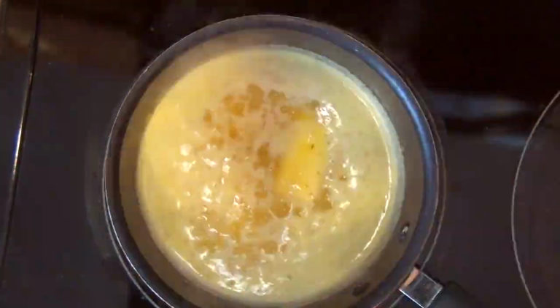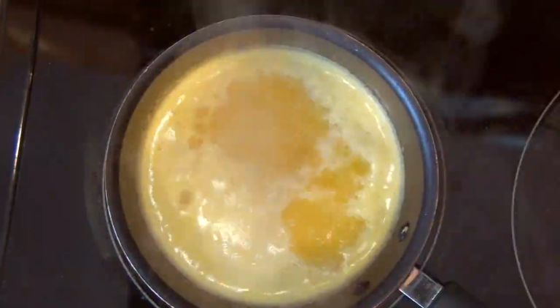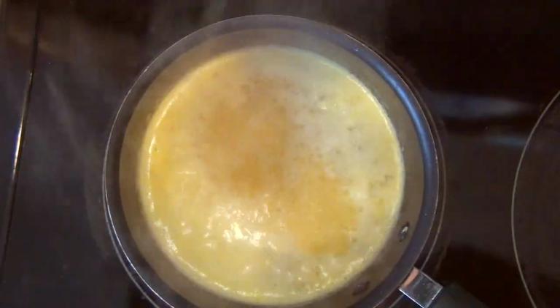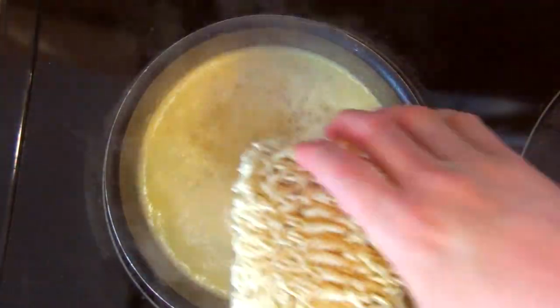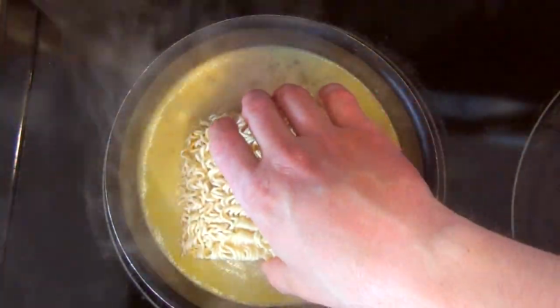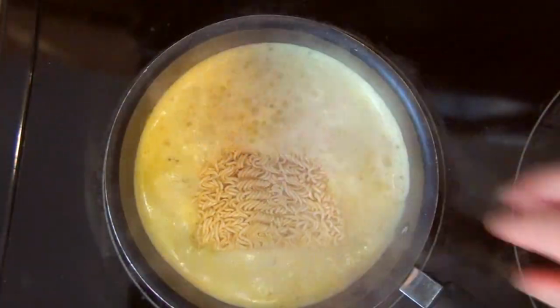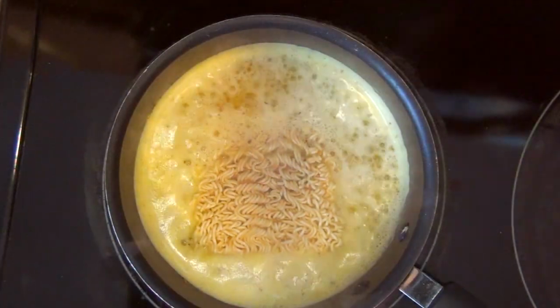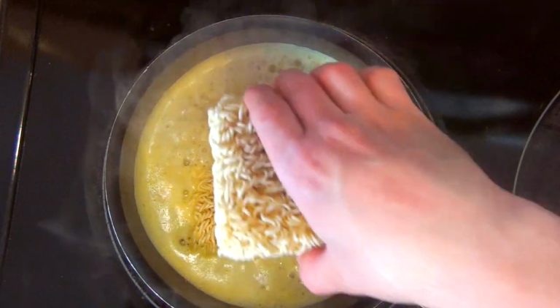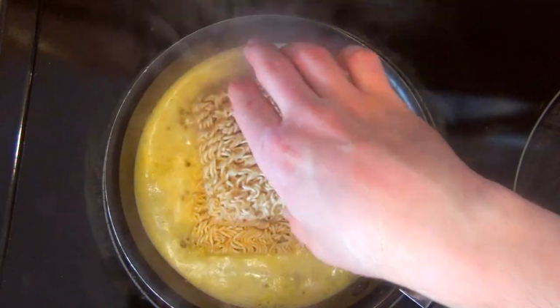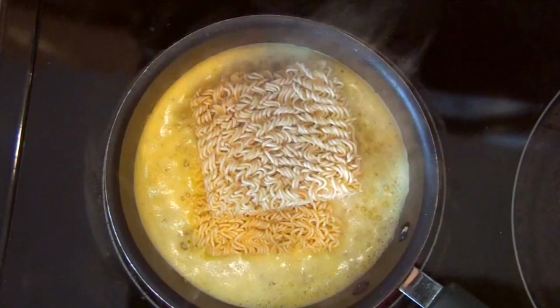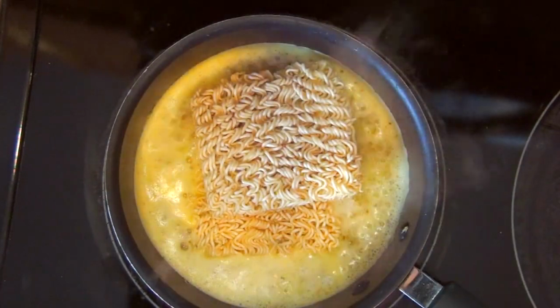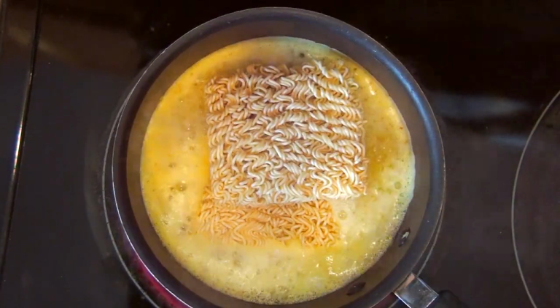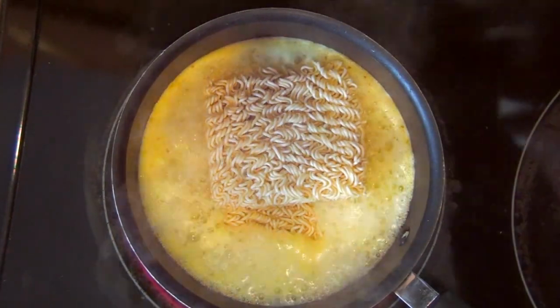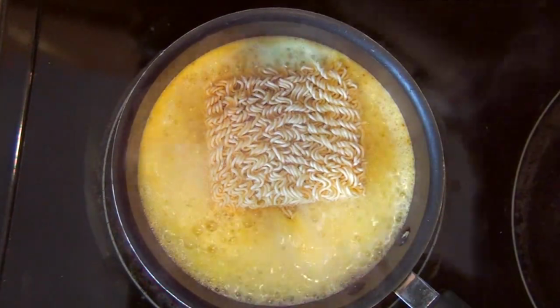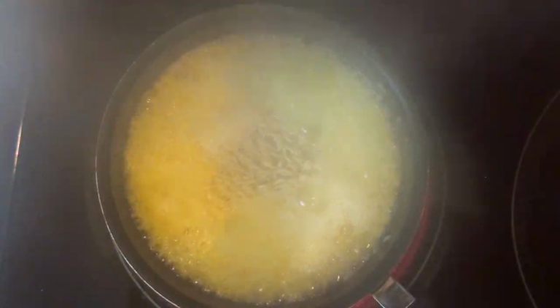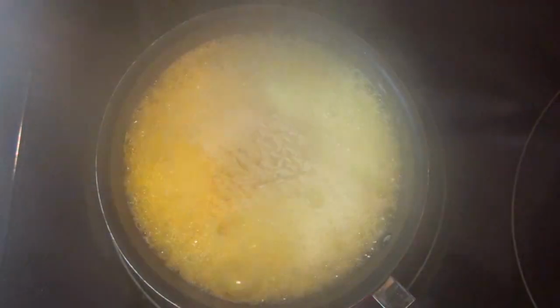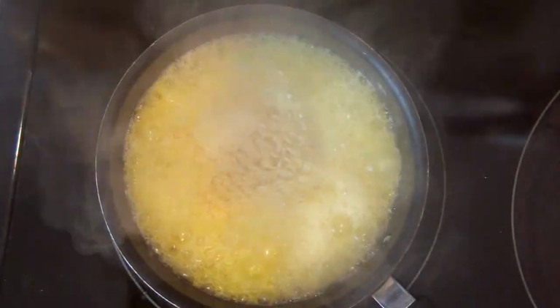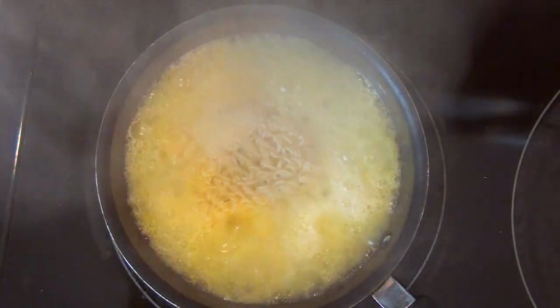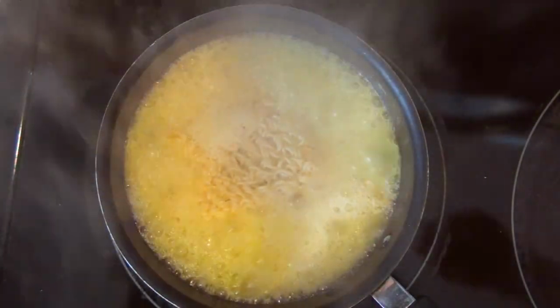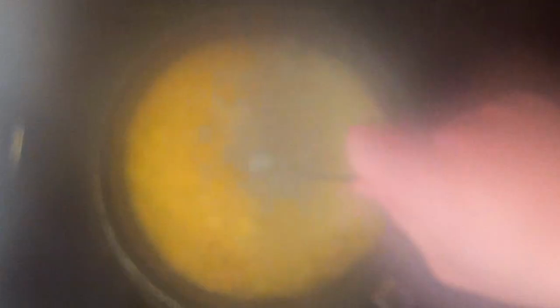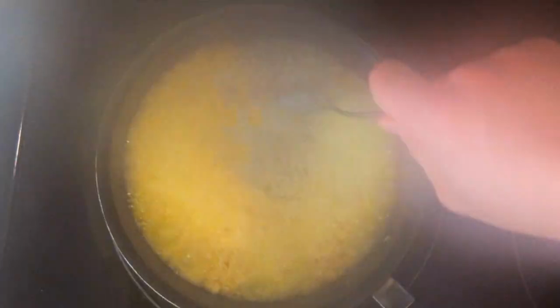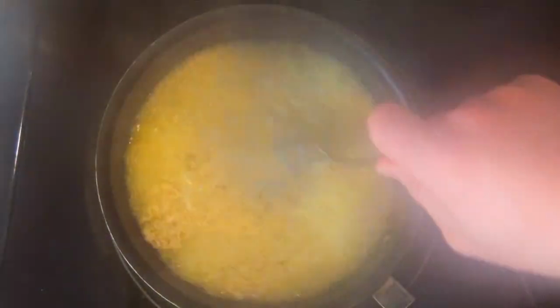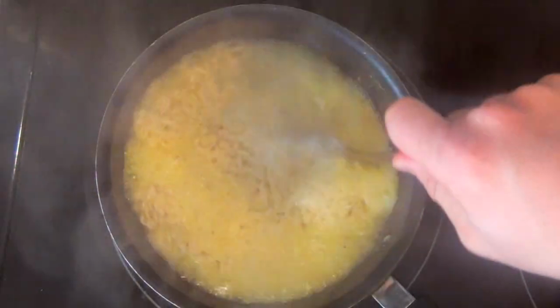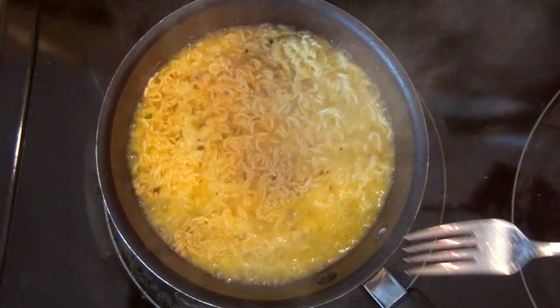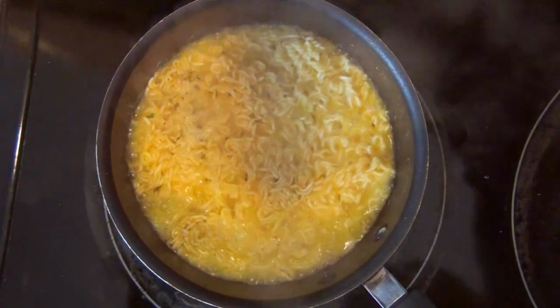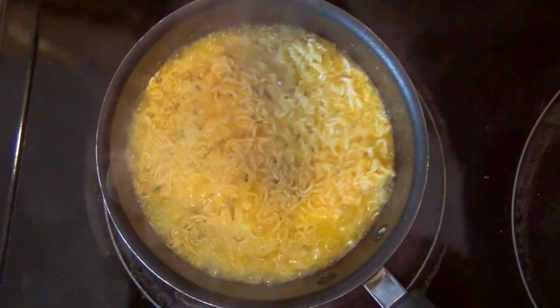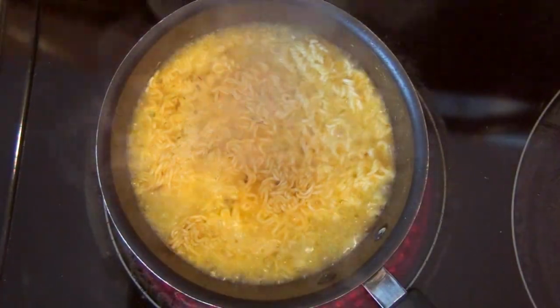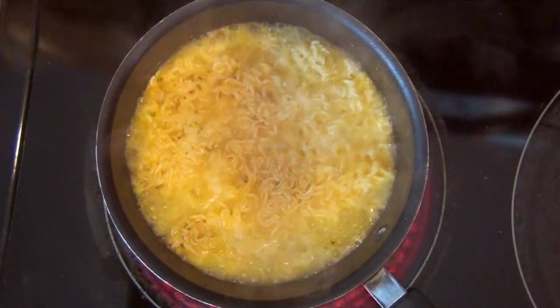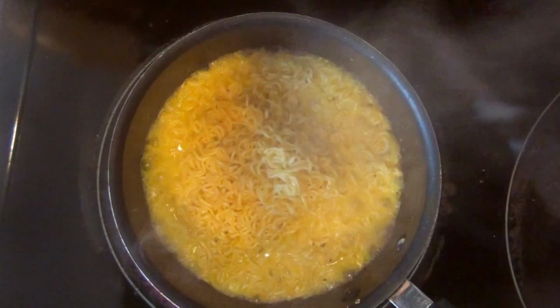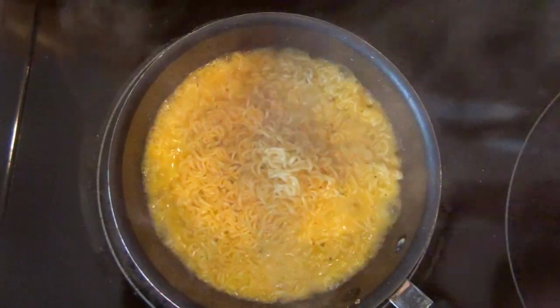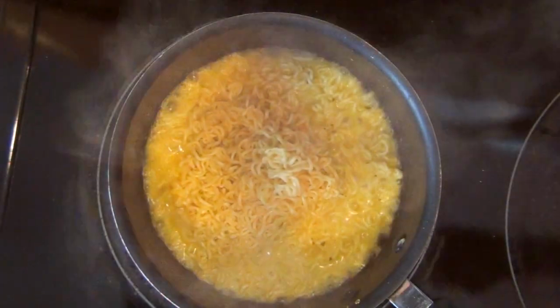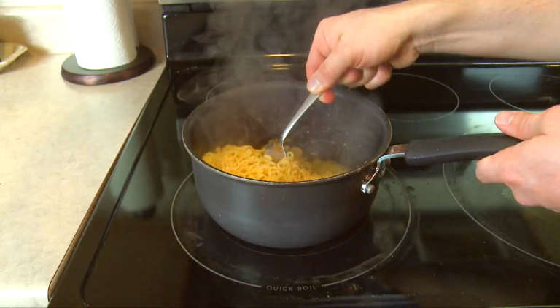So these ramen noodles are actually going to be our base, not the topping. So I think it's important that they are very flavorful and very fatty.